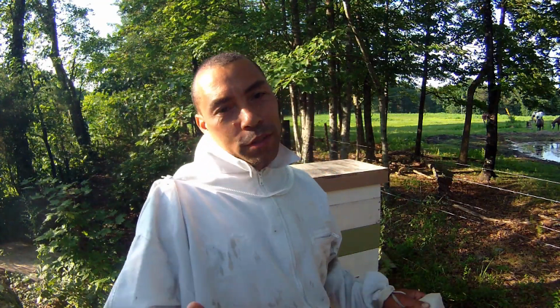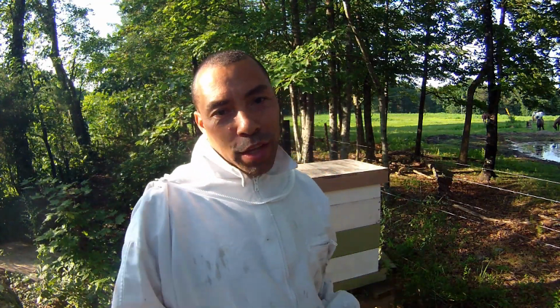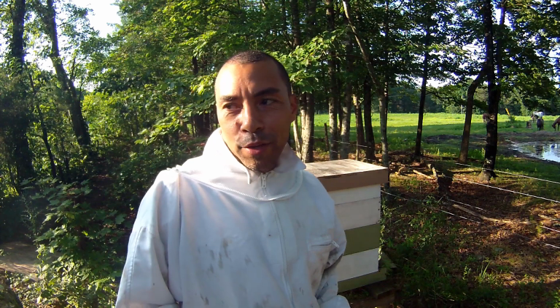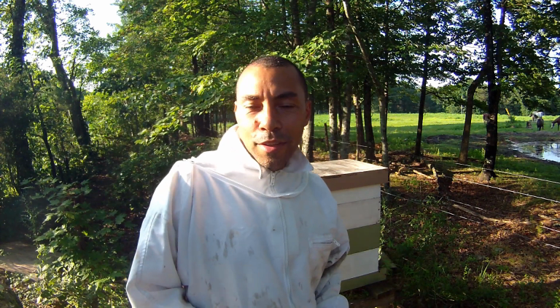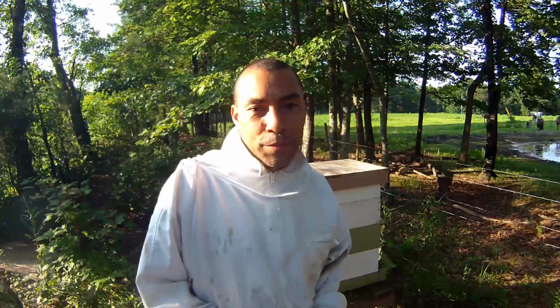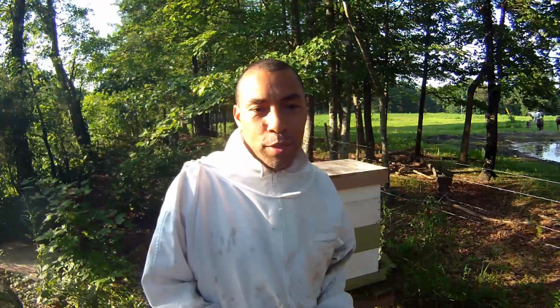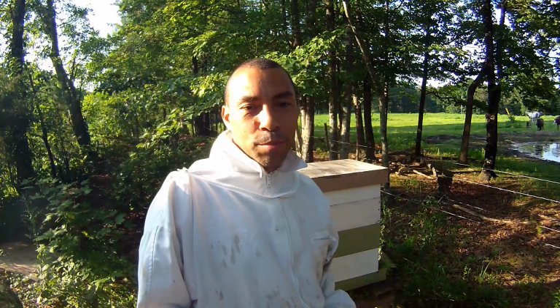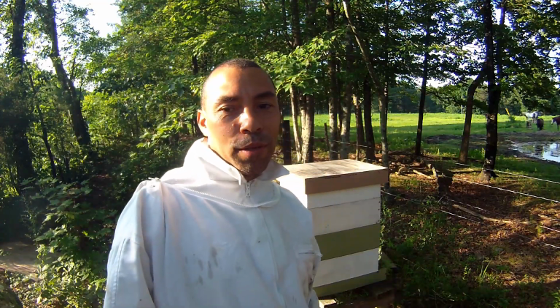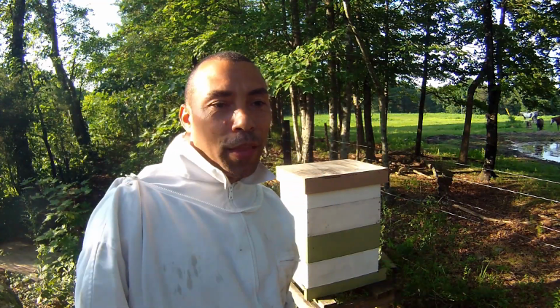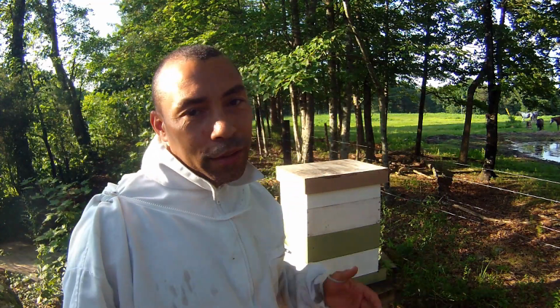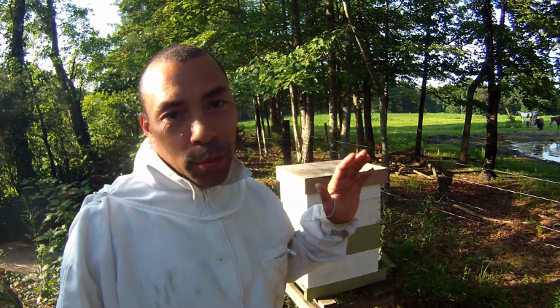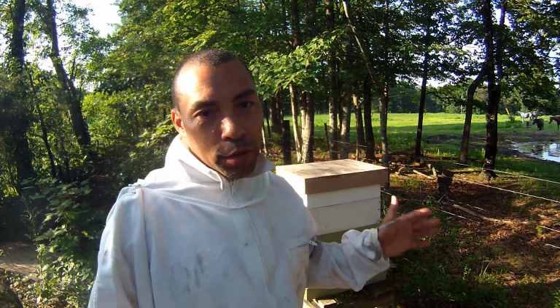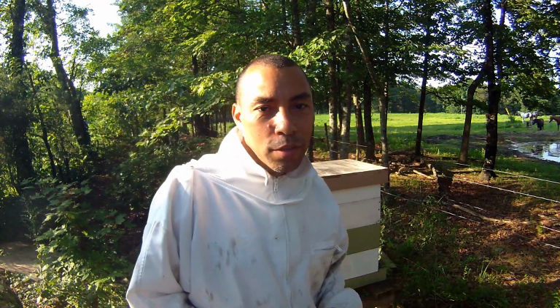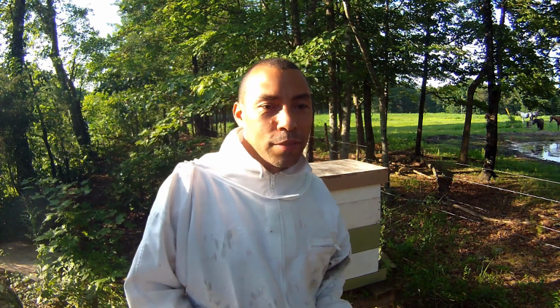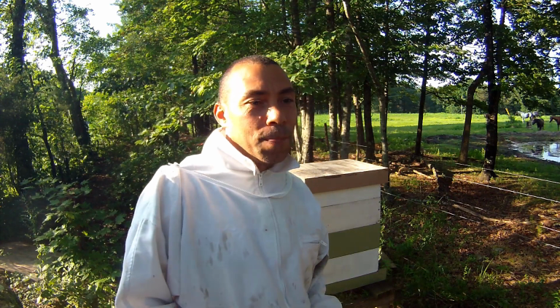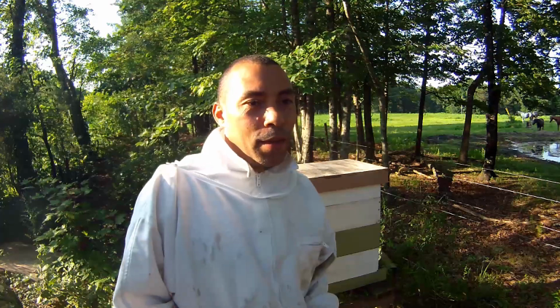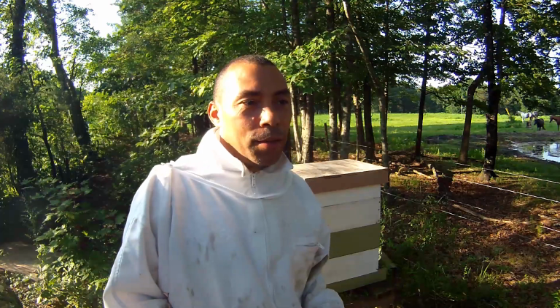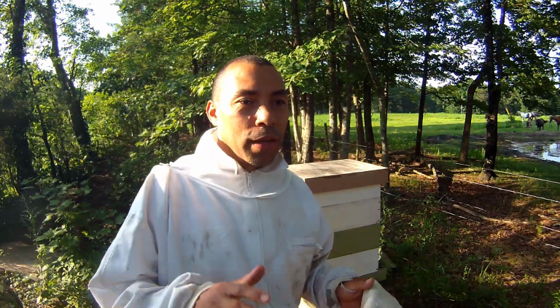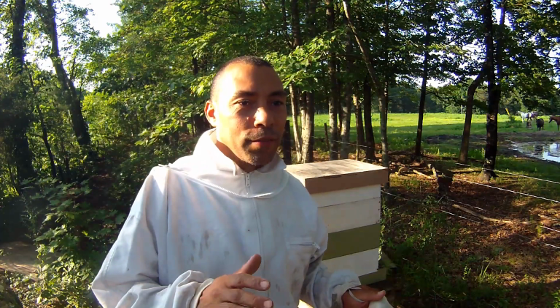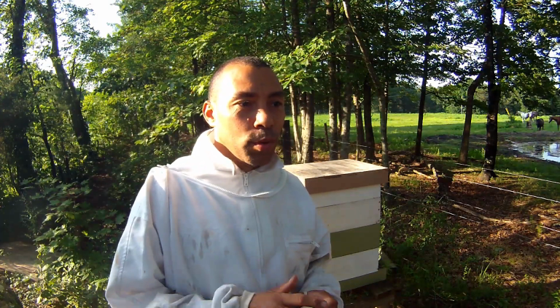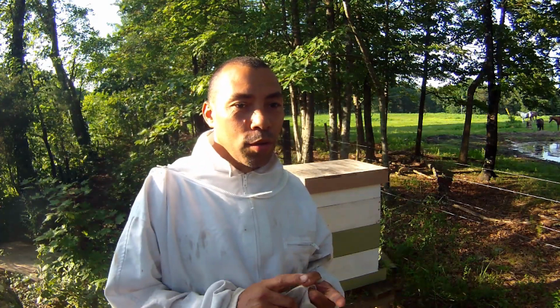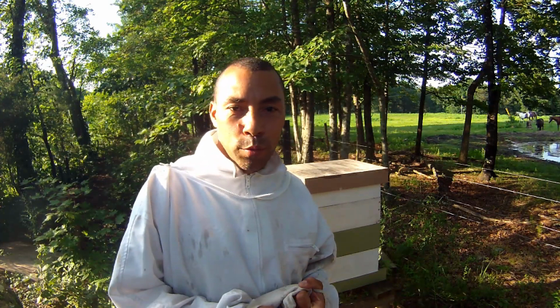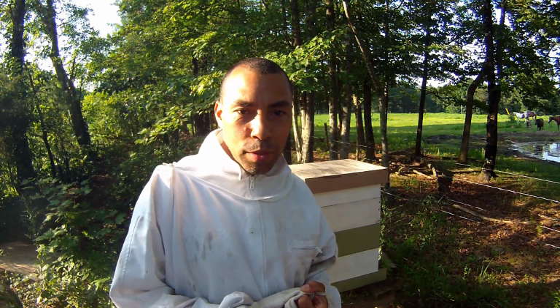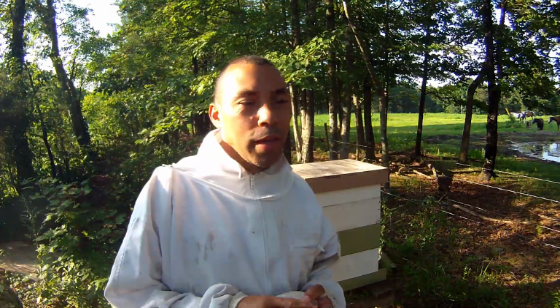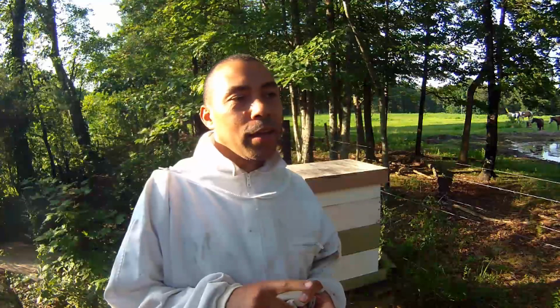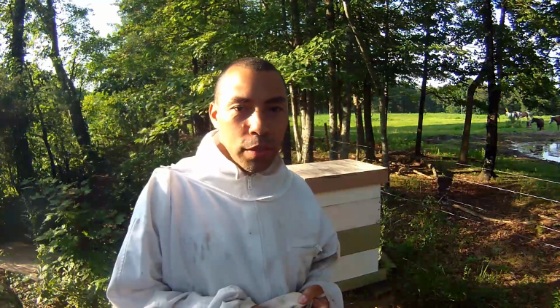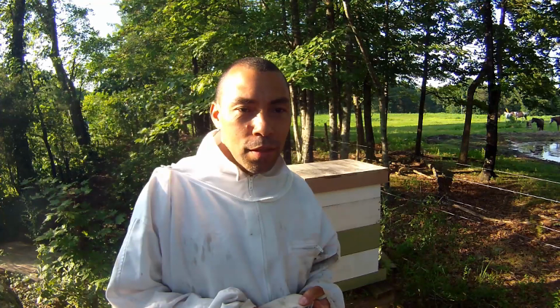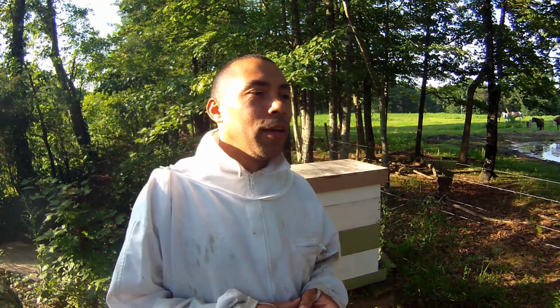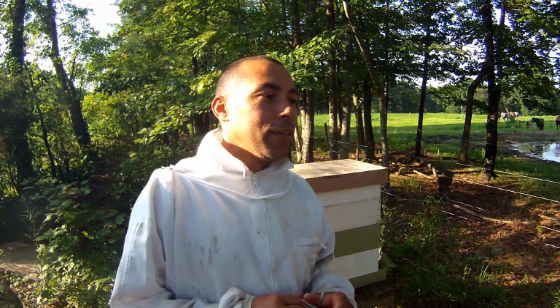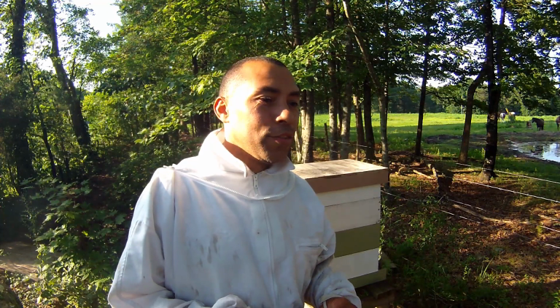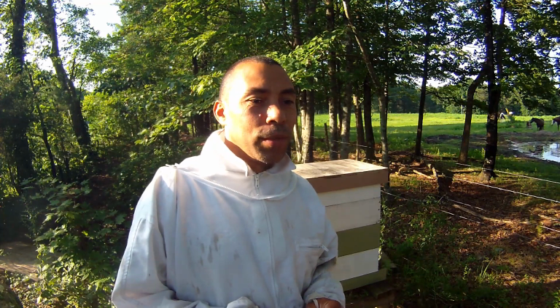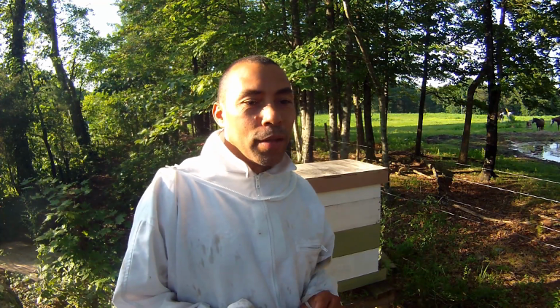I hope the ducks aren't too loud in the background — they get a little bit fussy when I'm over here by them. So my hive is both overrun with hive beetles and it's queenless. It's just becoming a mess.